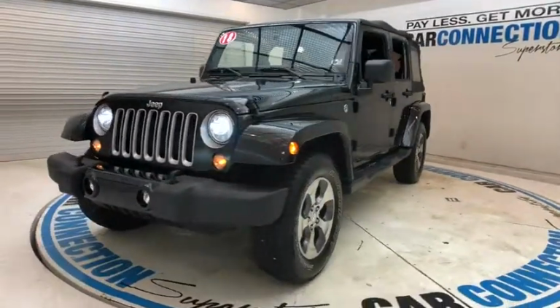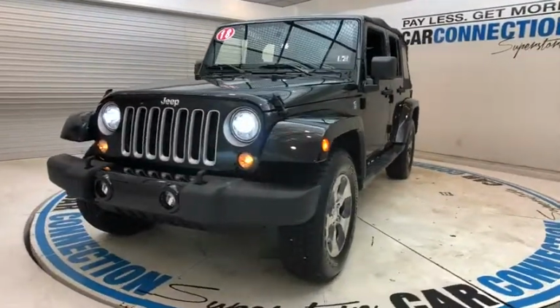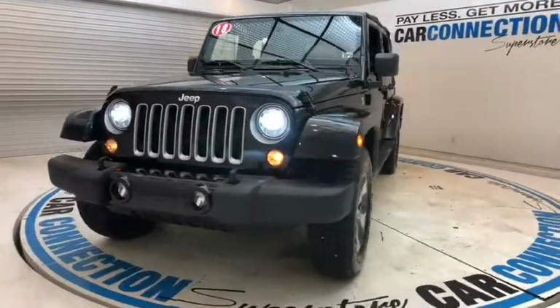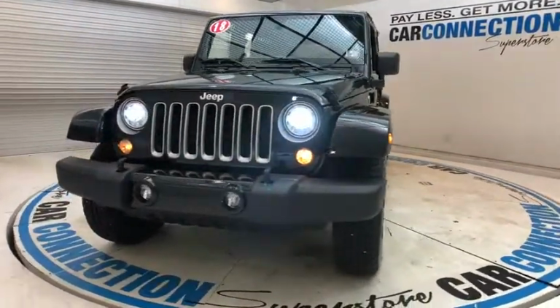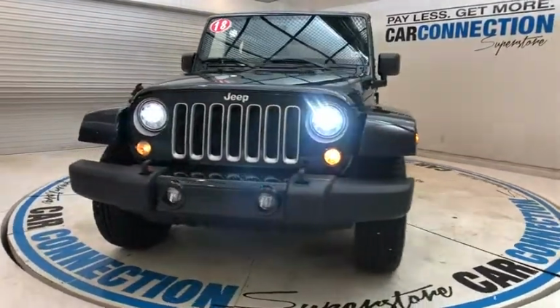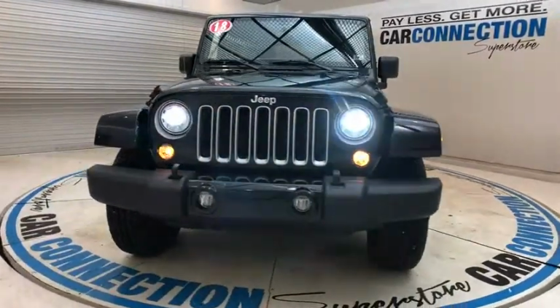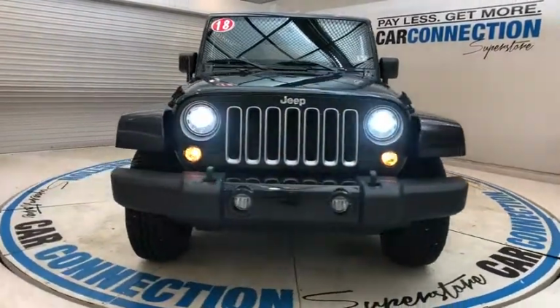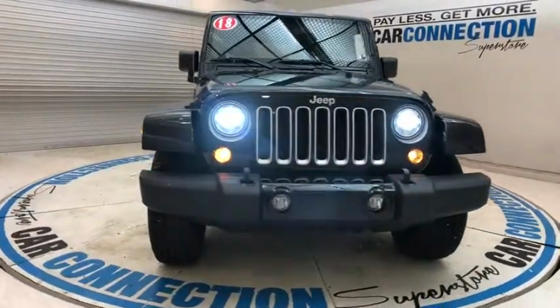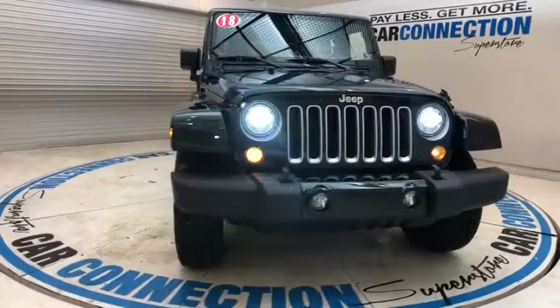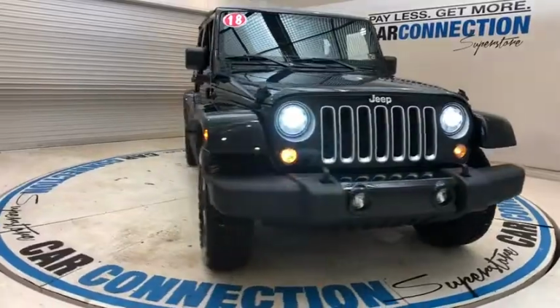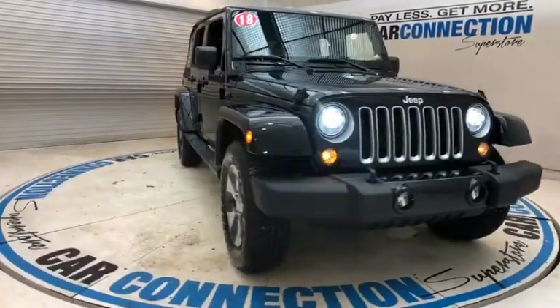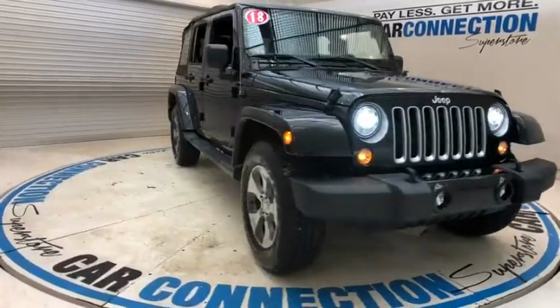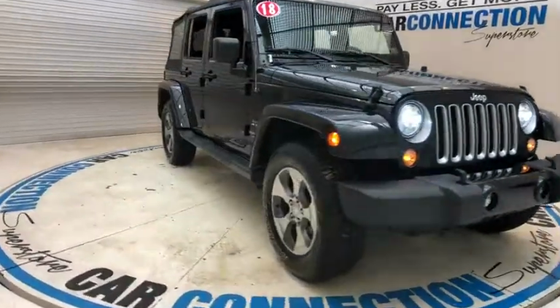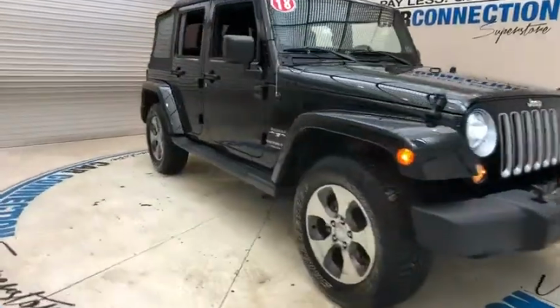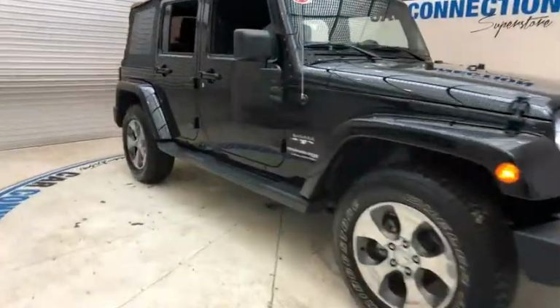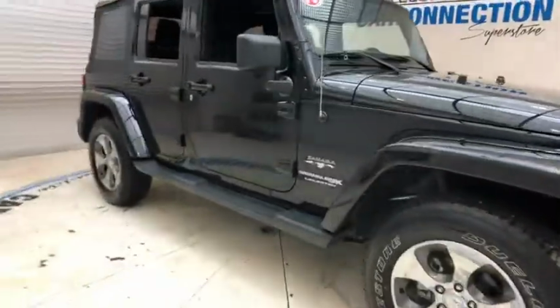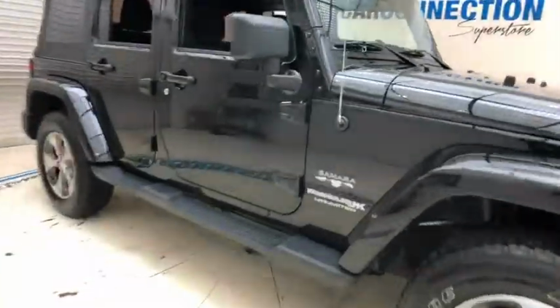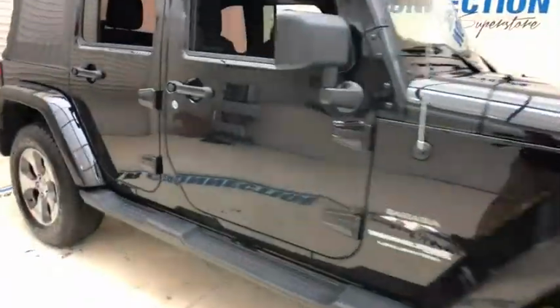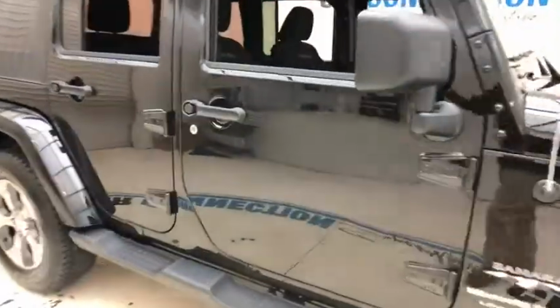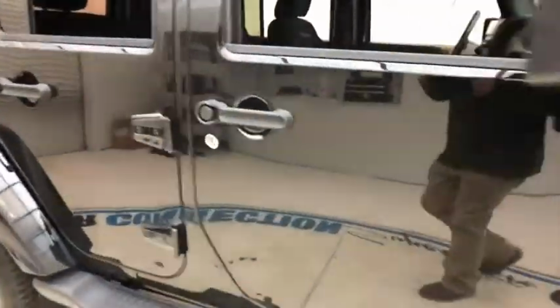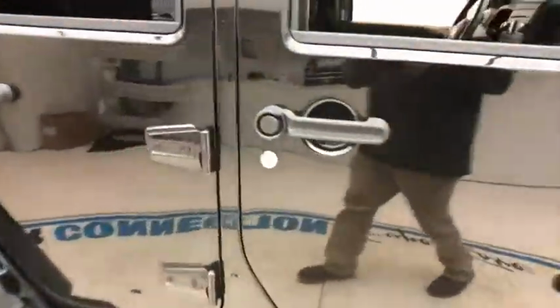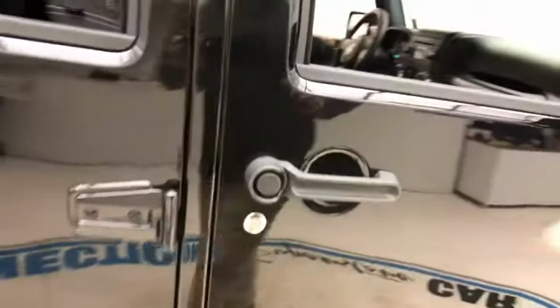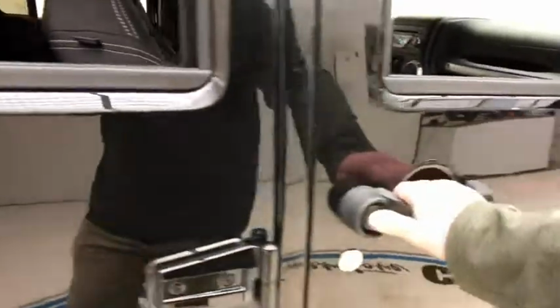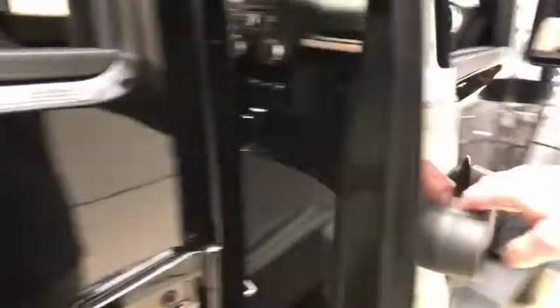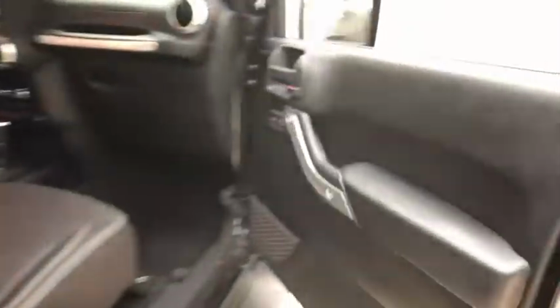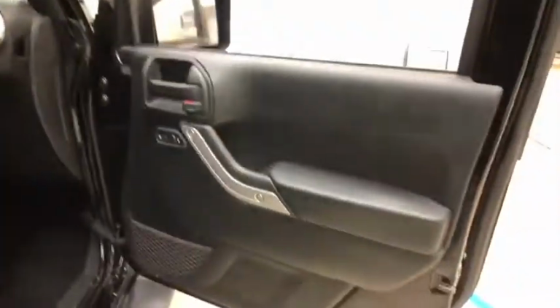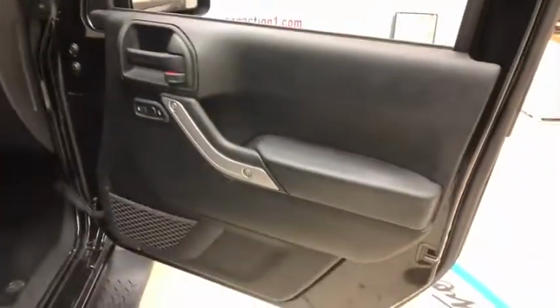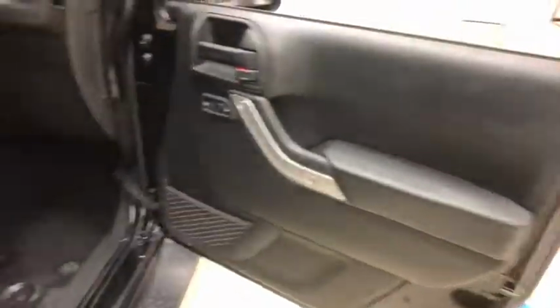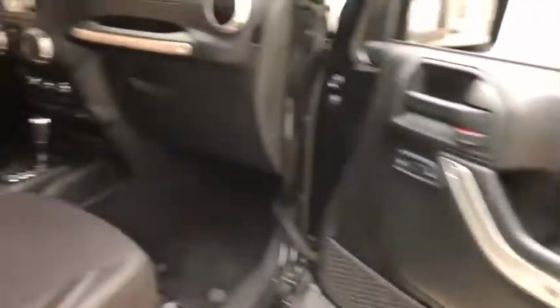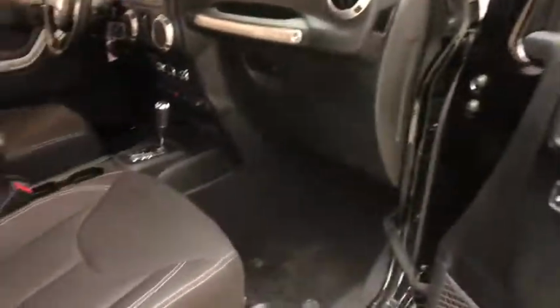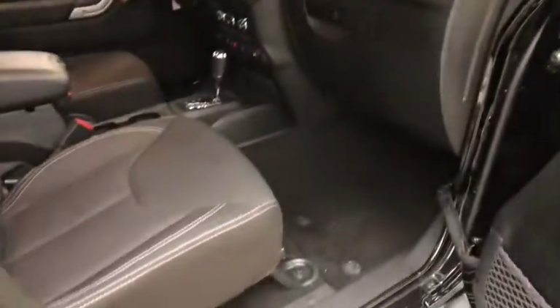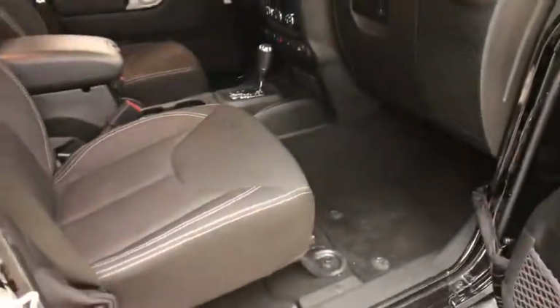Traction control, alloy wheels, cruise control, climate control, CD player, fog light, power windows, power locks, tachometer, satellite radio, power mirrors, heated mirrors, tire pressure monitor.